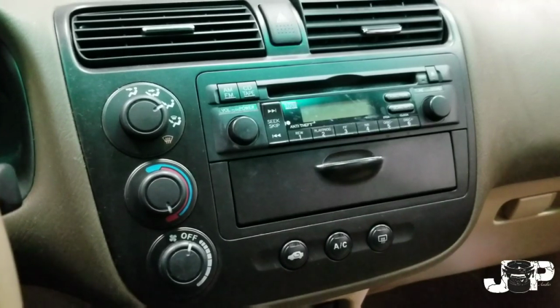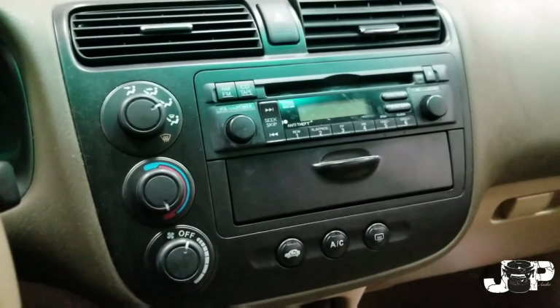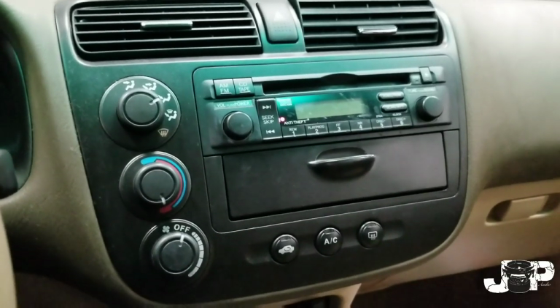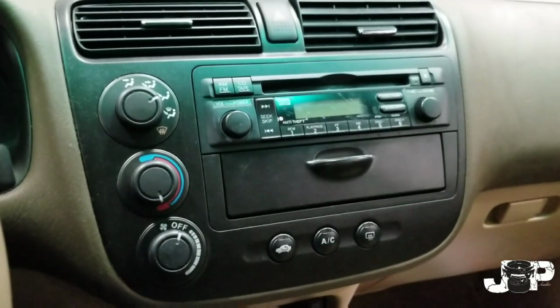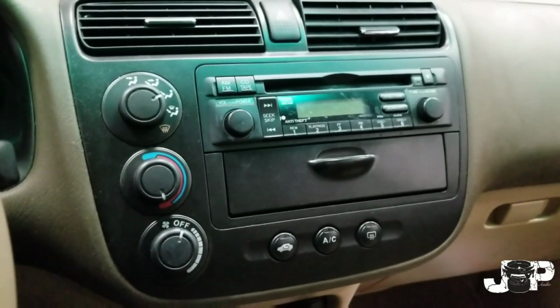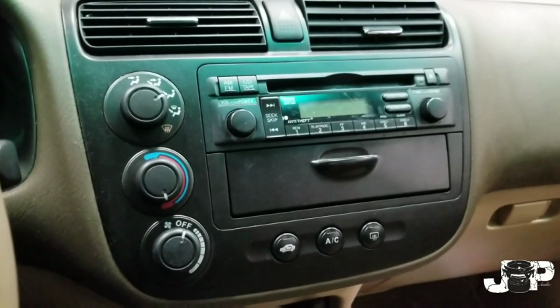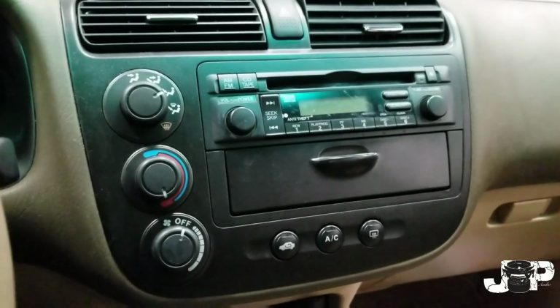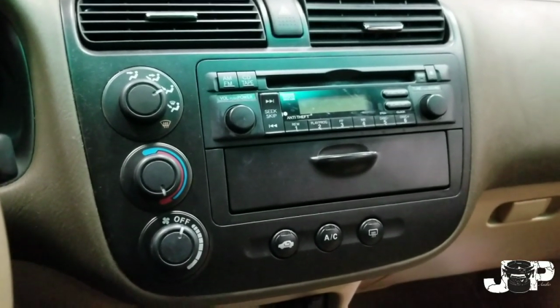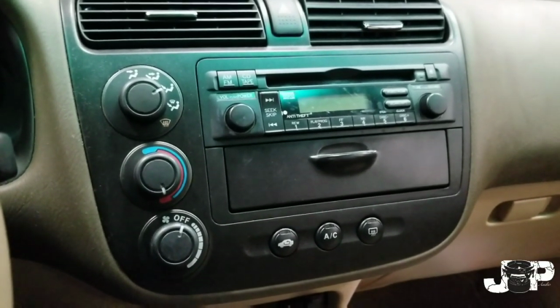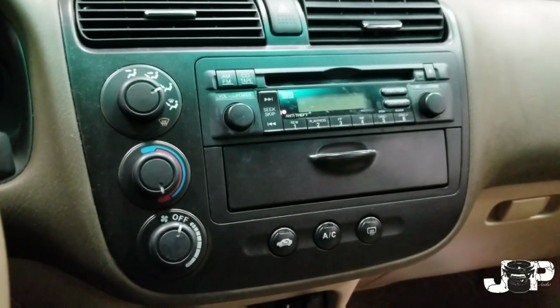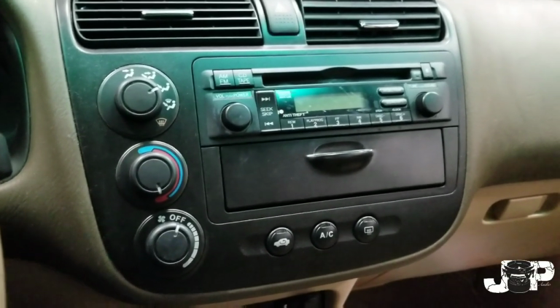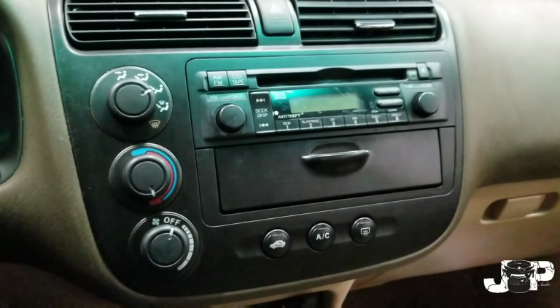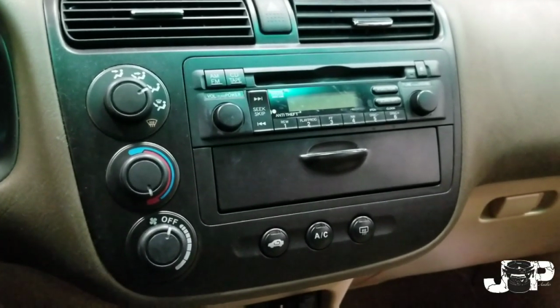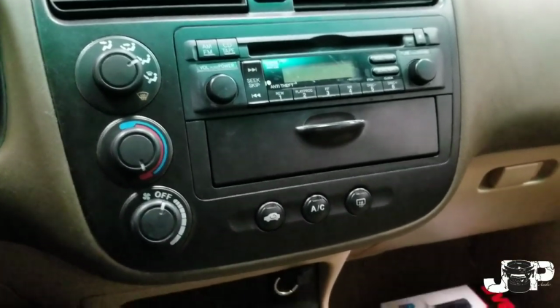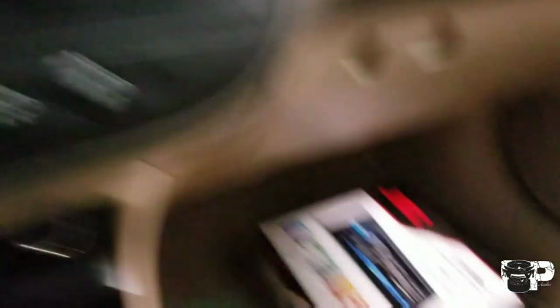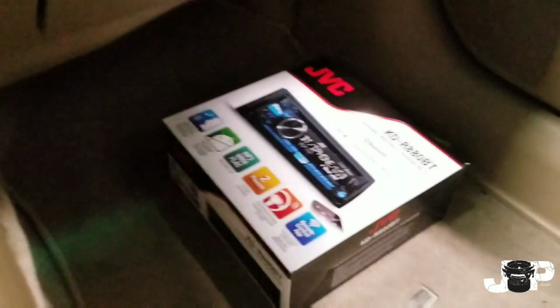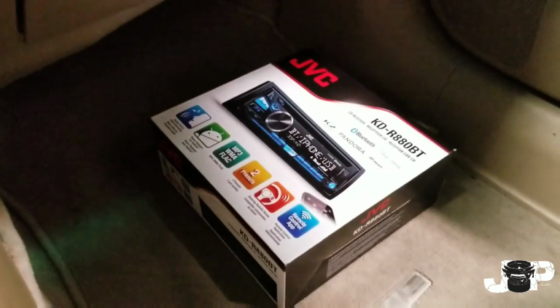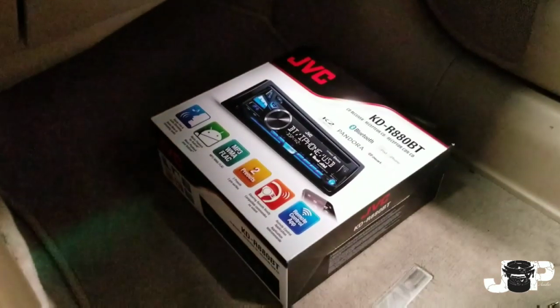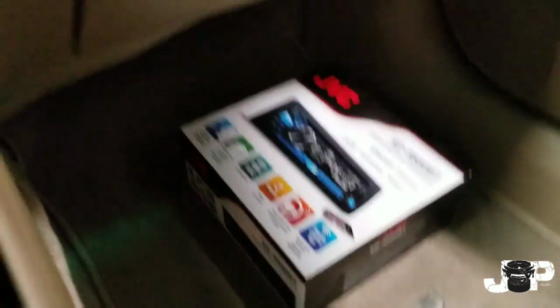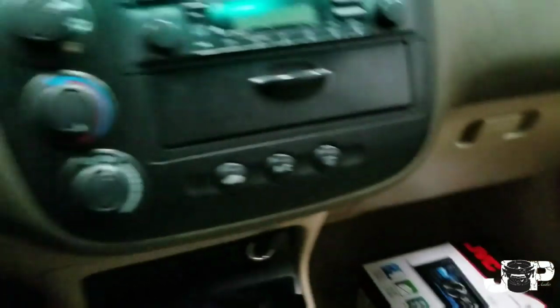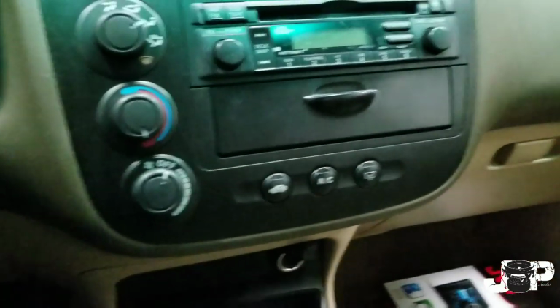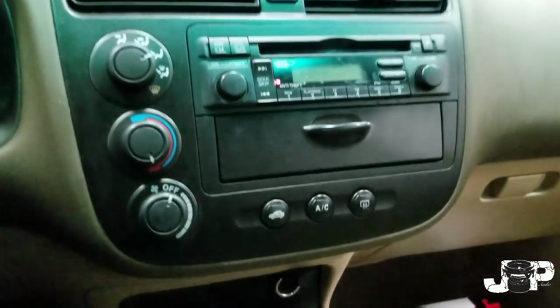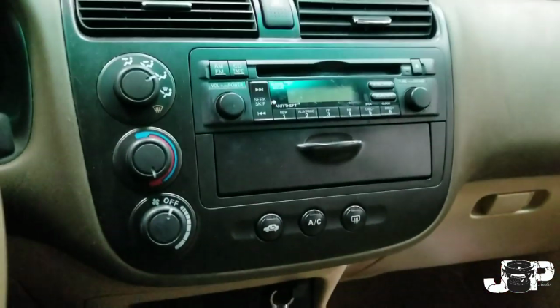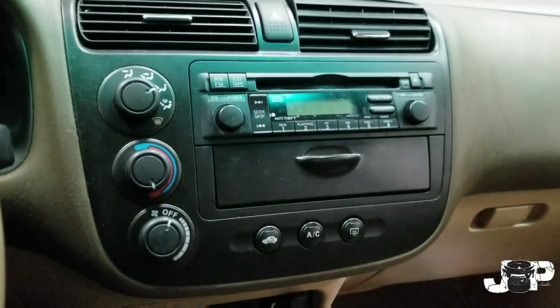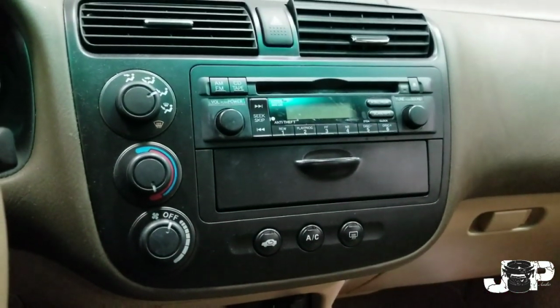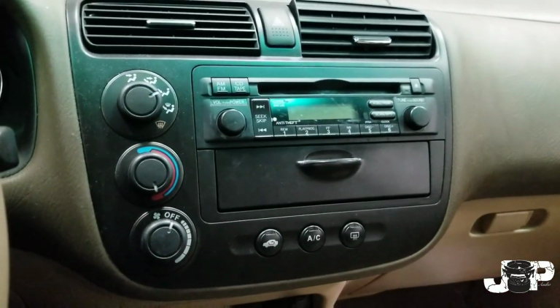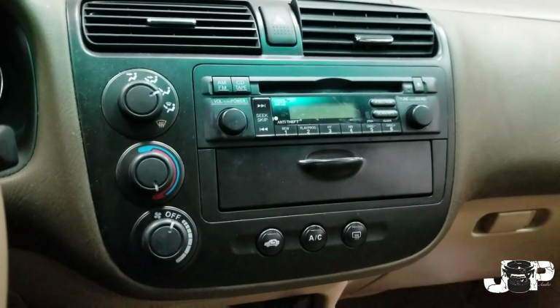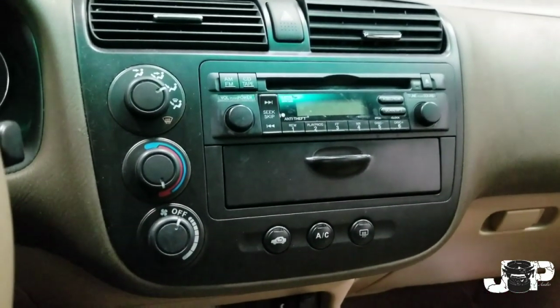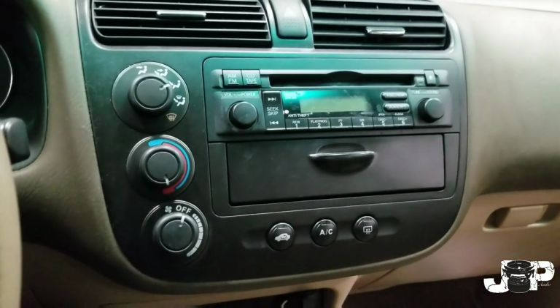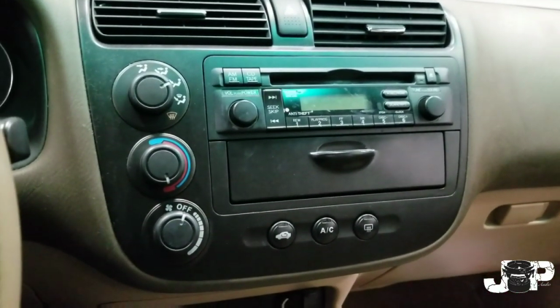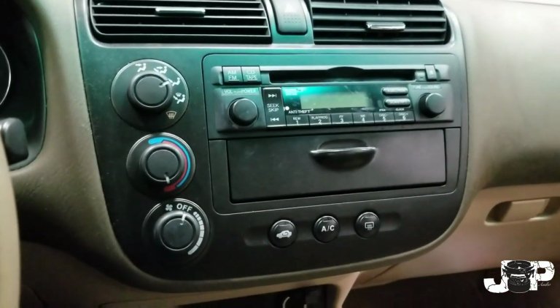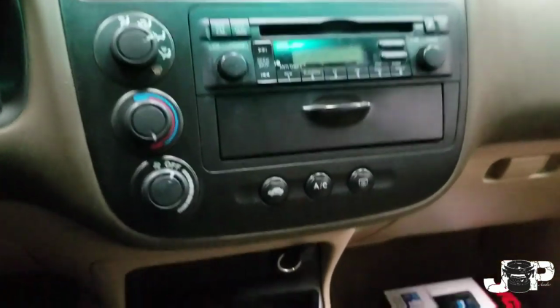What's up guys, it's your boy JP, the Instar guy. Today we're gonna be putting in this JVC radio inside of a 2005 Civic, so let's go ahead and get to it.